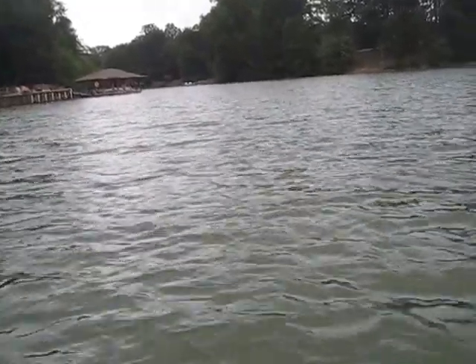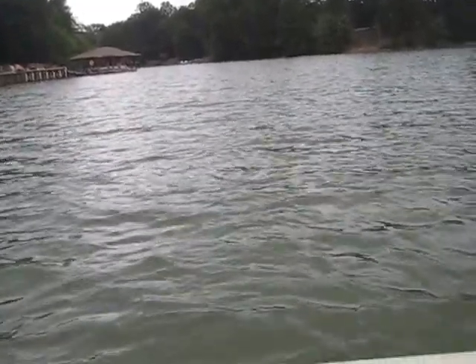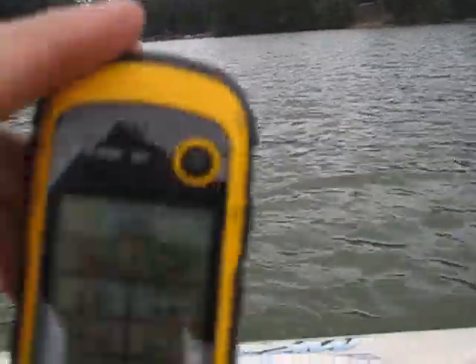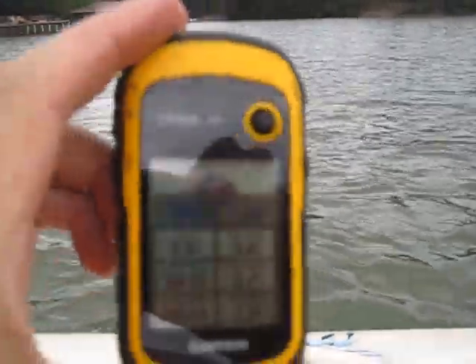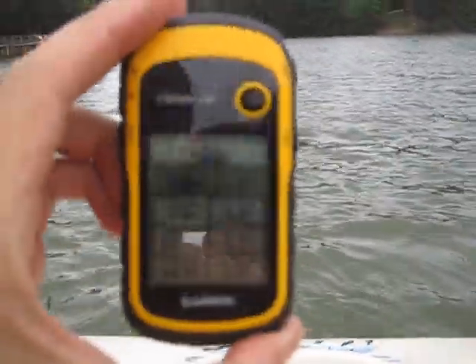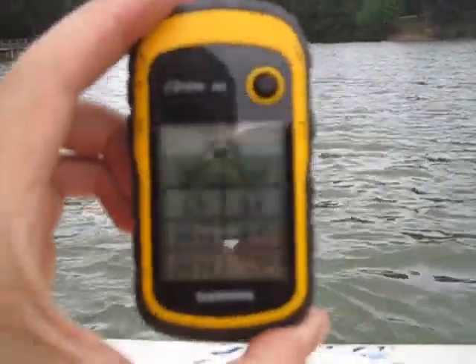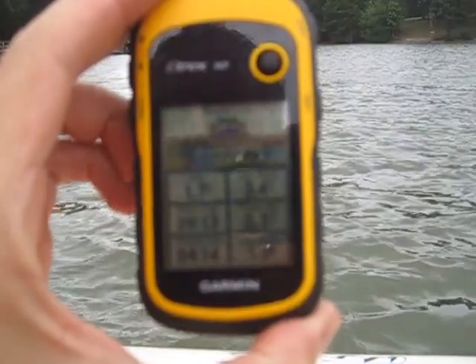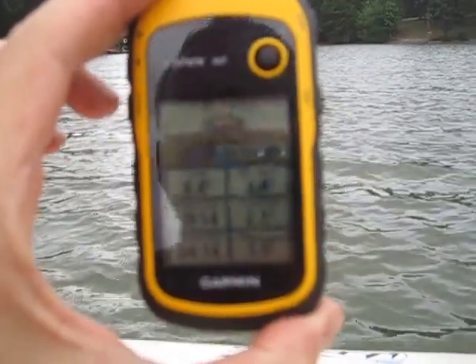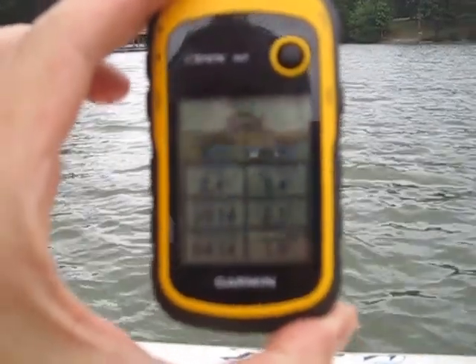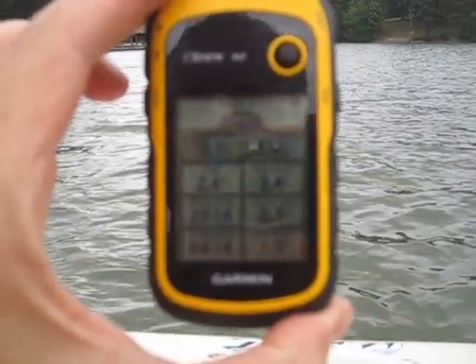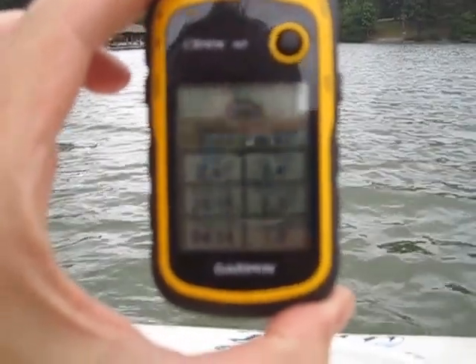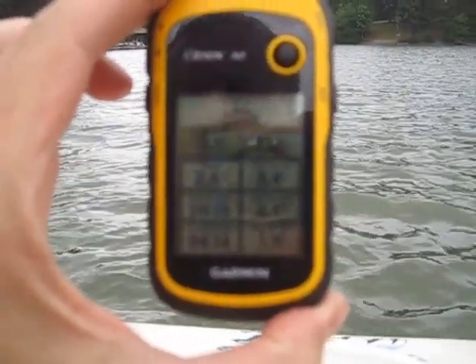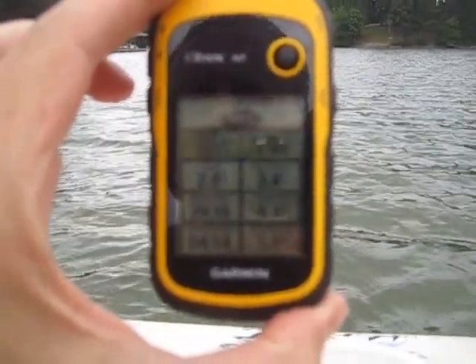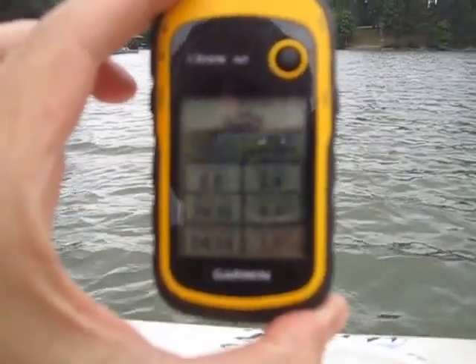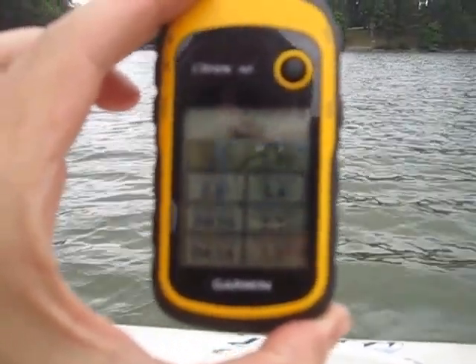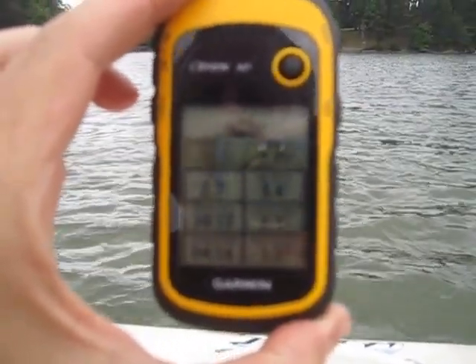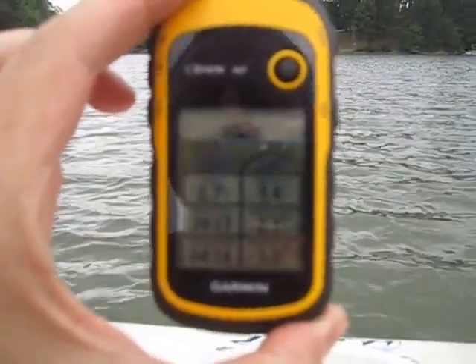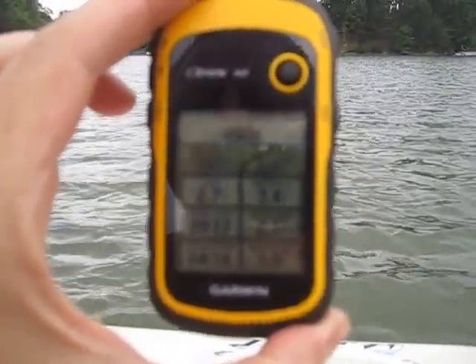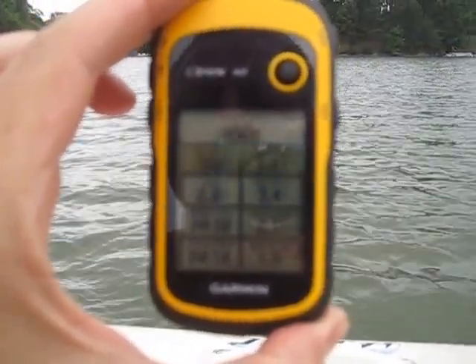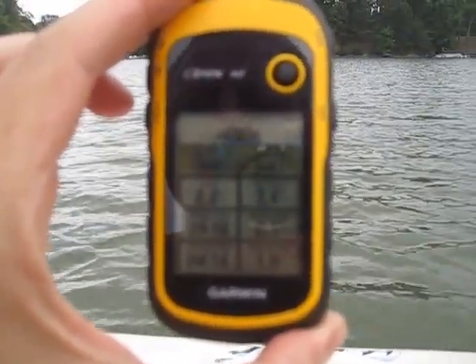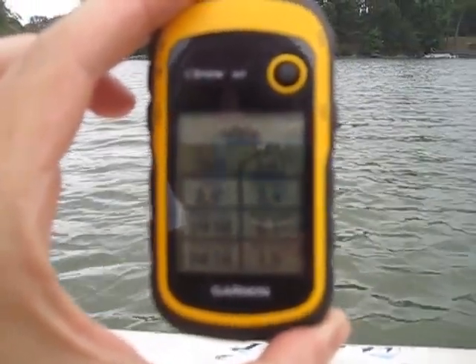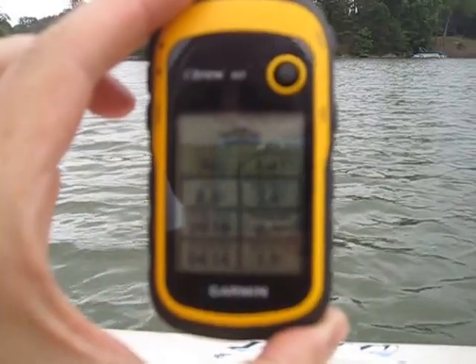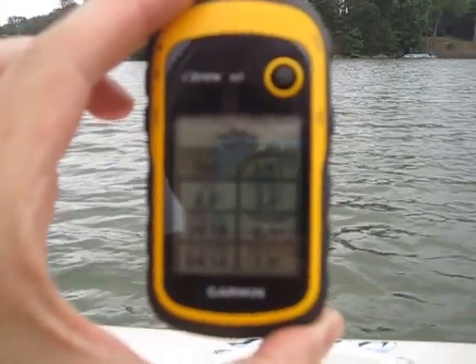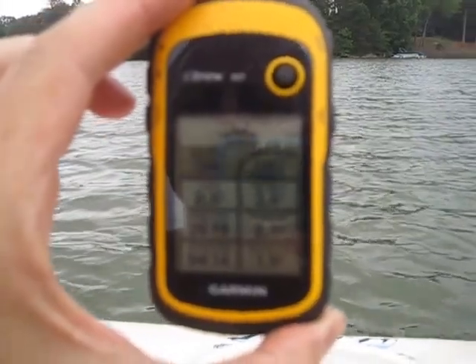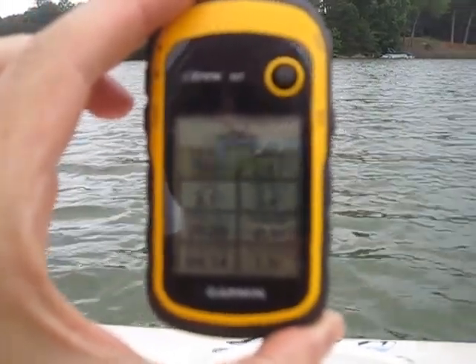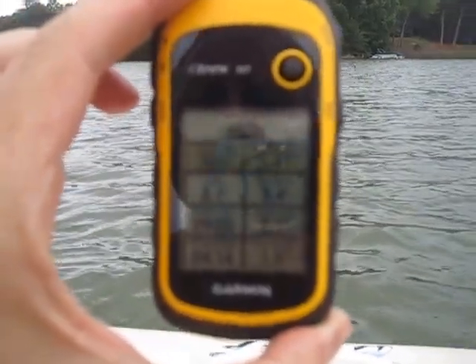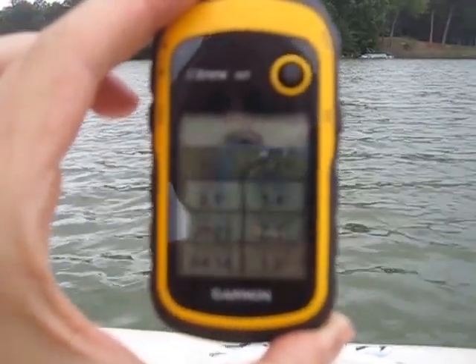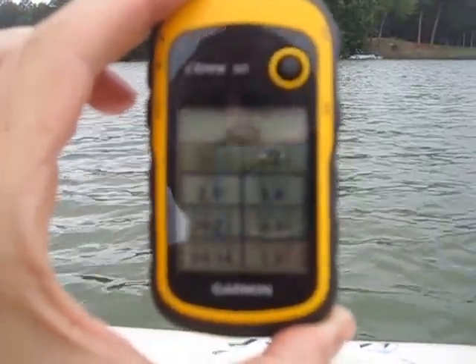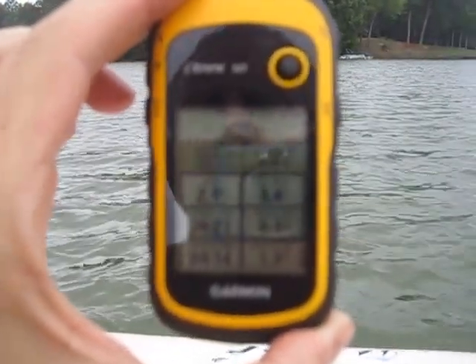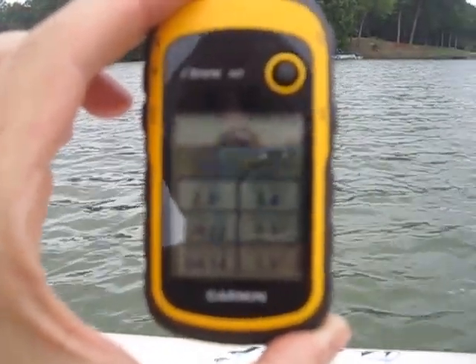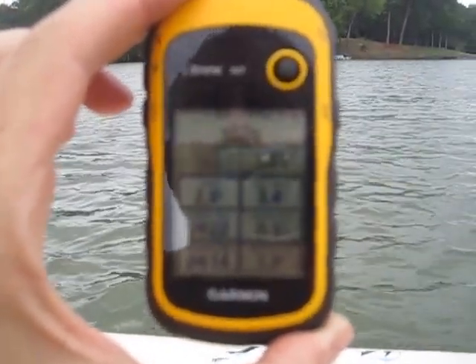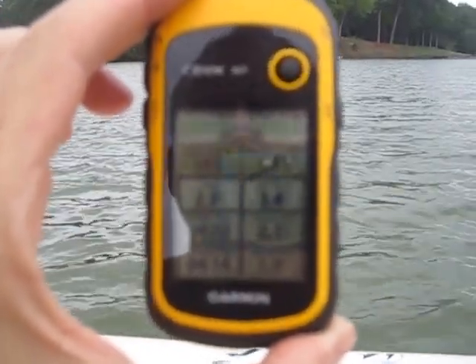According to the GPS right now we're doing 2.4. It goes up and down because the GPS takes a minute to catch up. Speeds as high as 3.1.